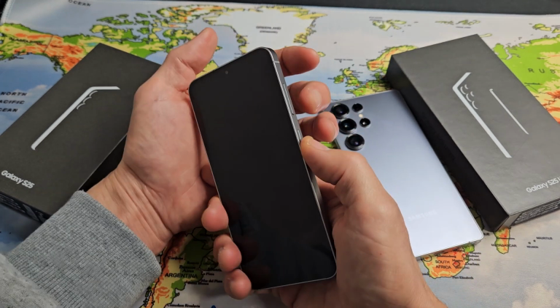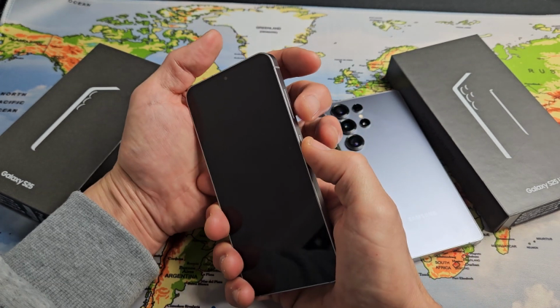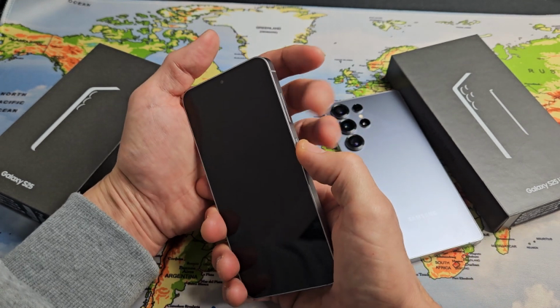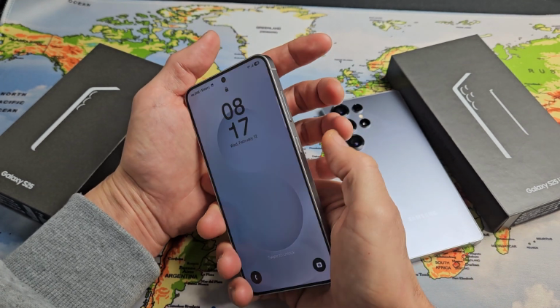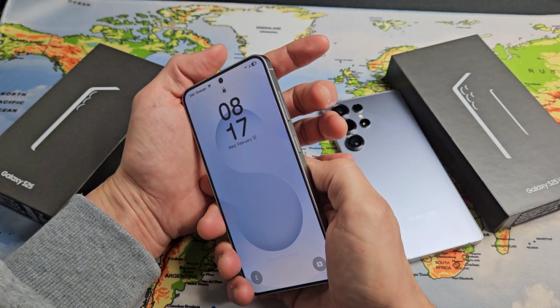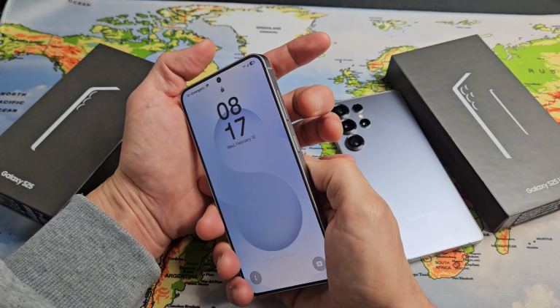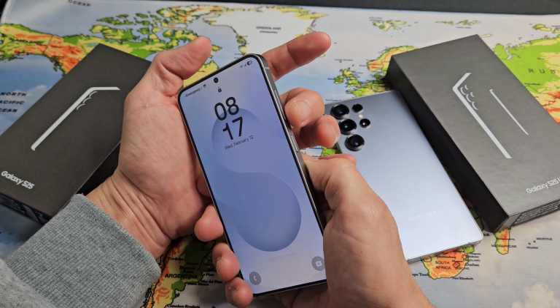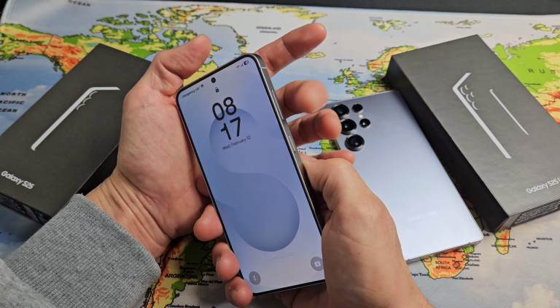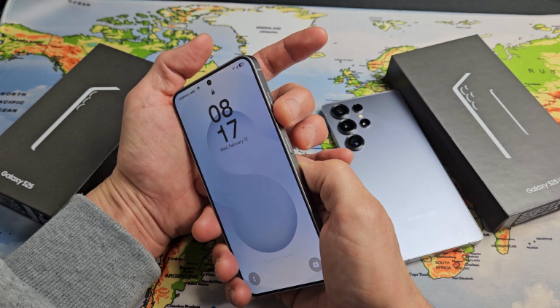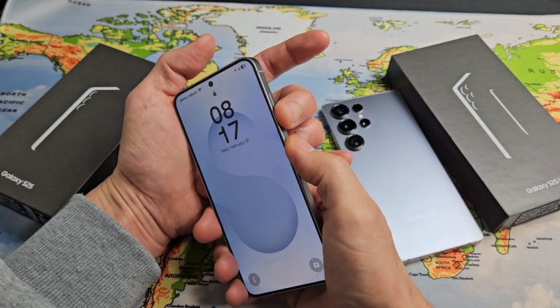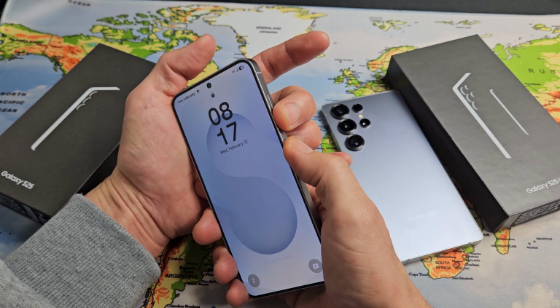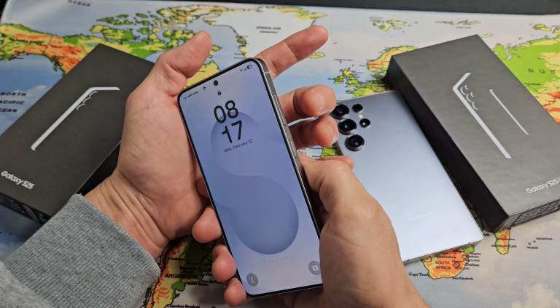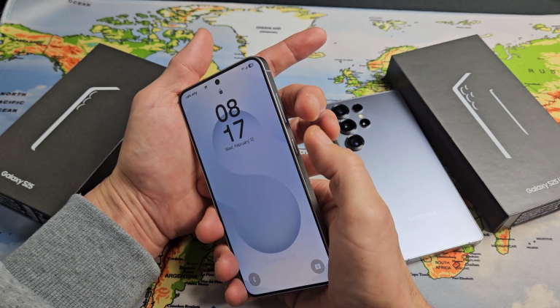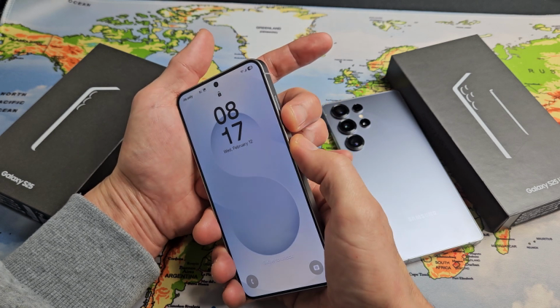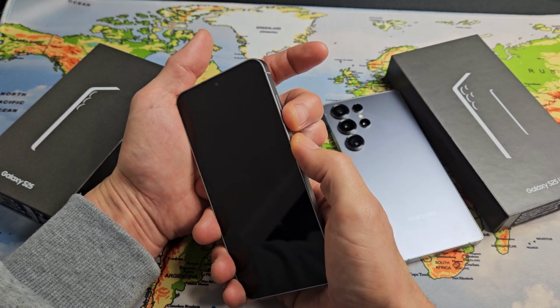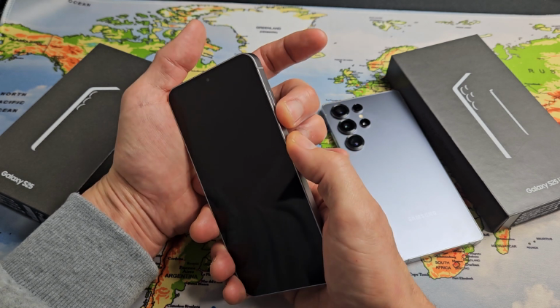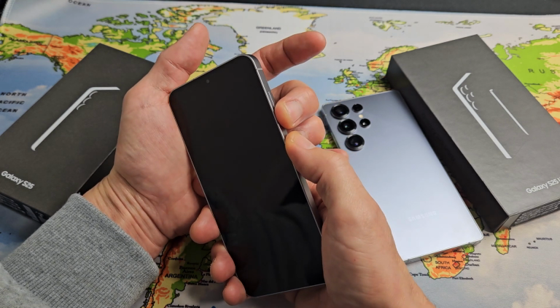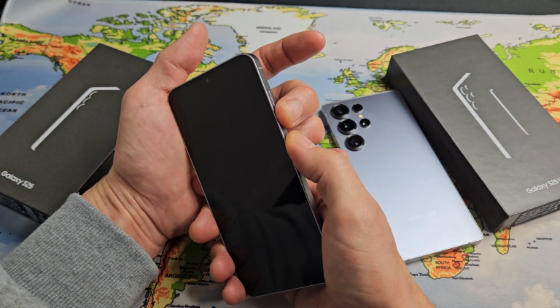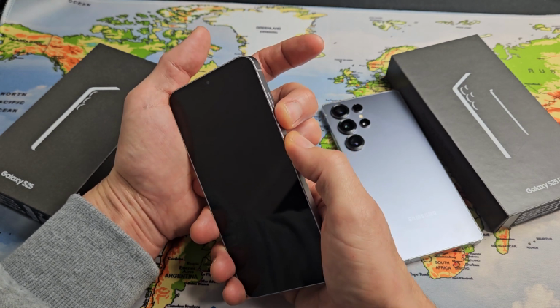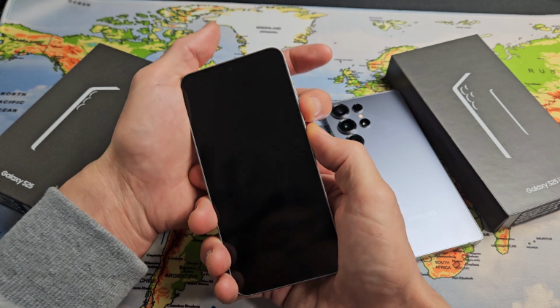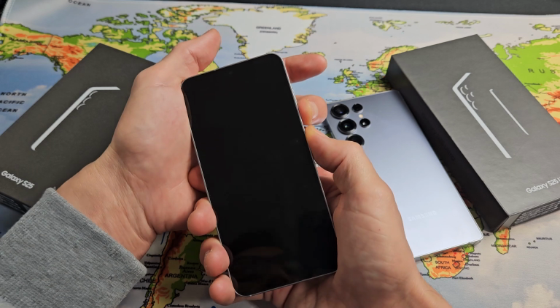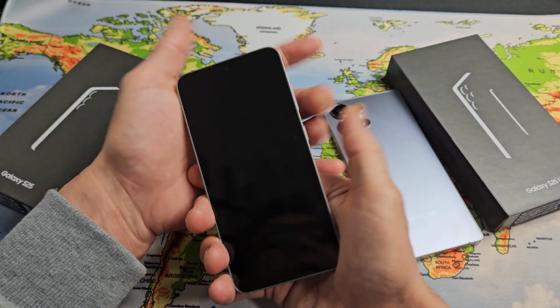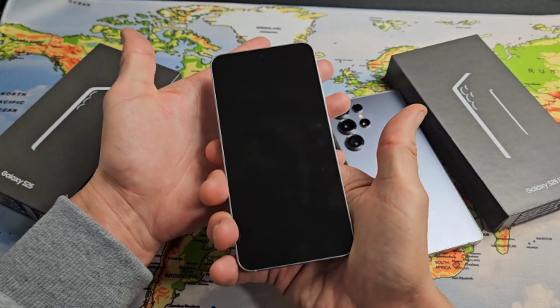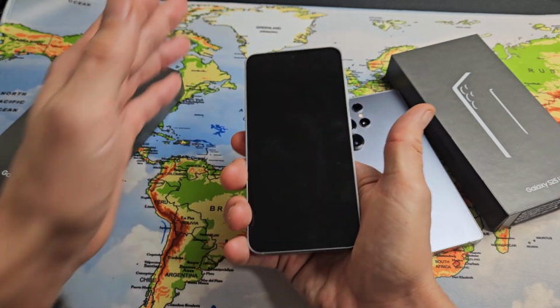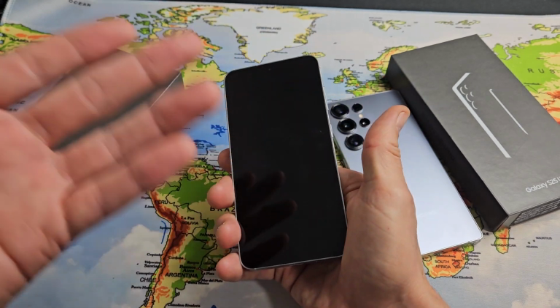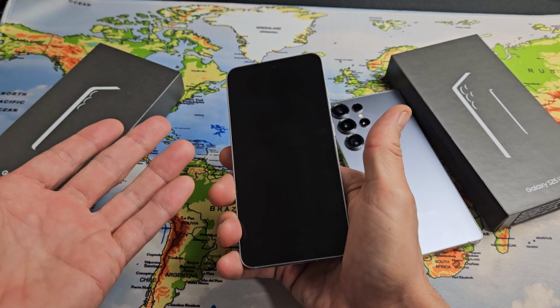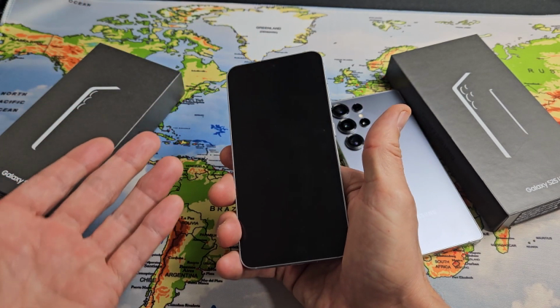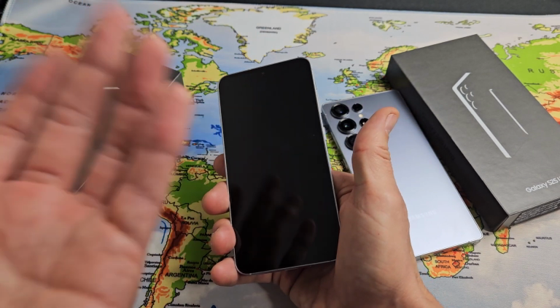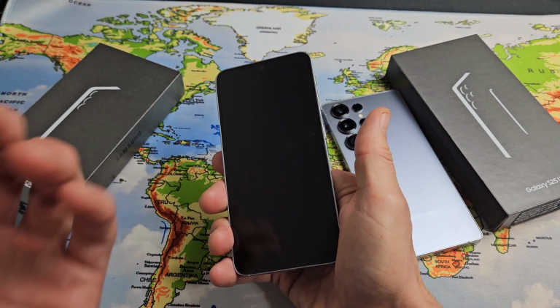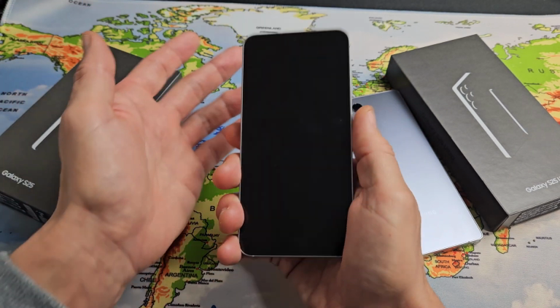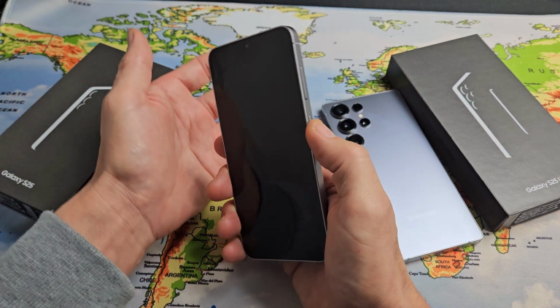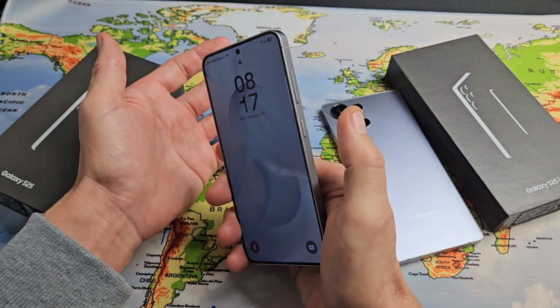A forced restart is very simple — it's a two key combination: the volume down and power button. Press and hold both buttons and just keep holding until the screen turns black, then let go, and wait about one minute until it boots back up. So we'll do it together.